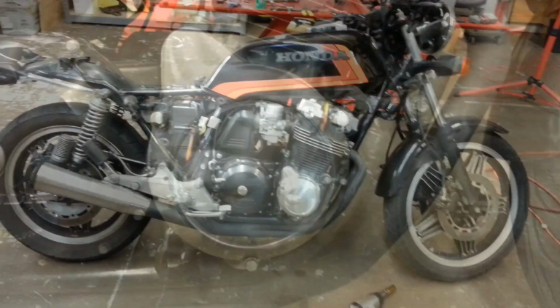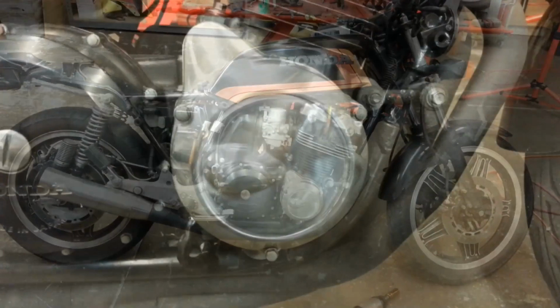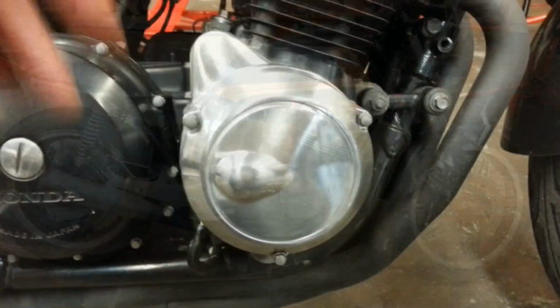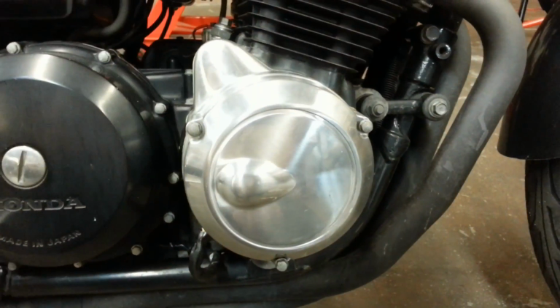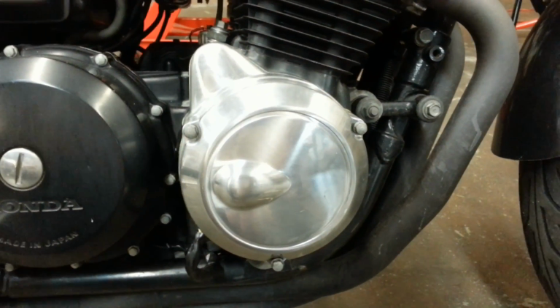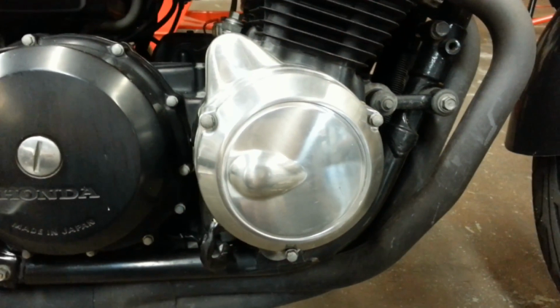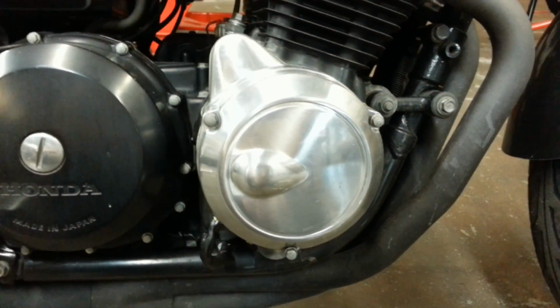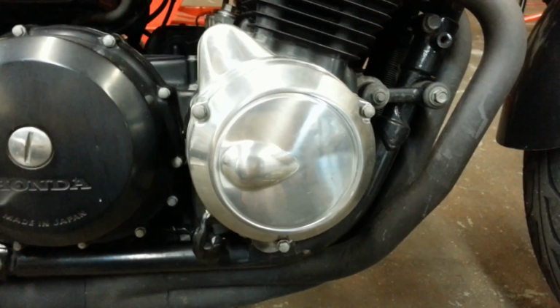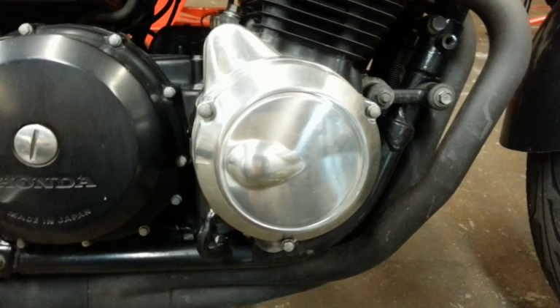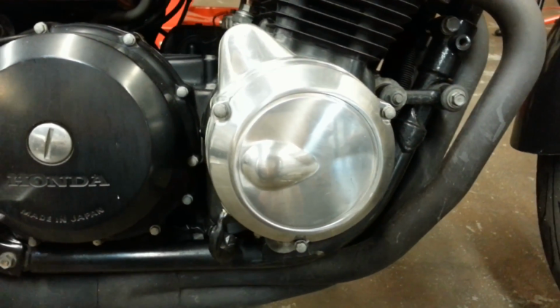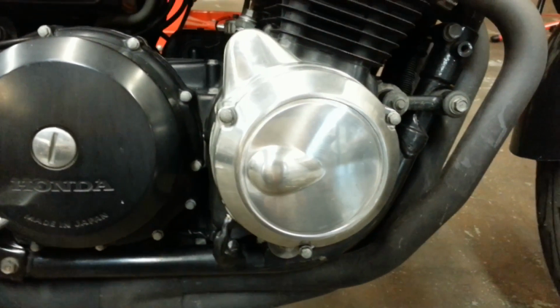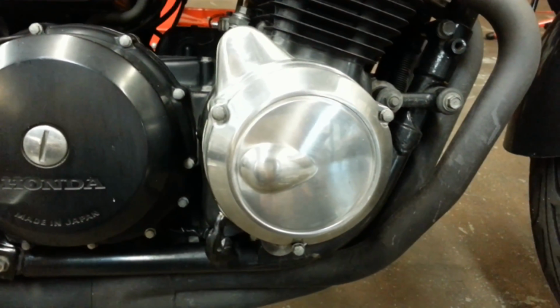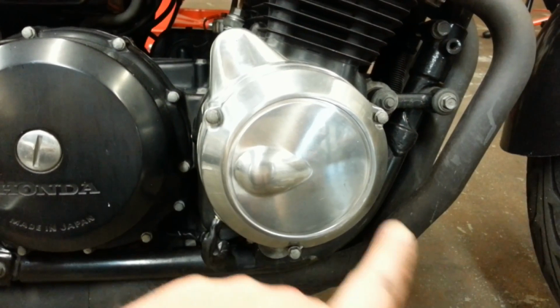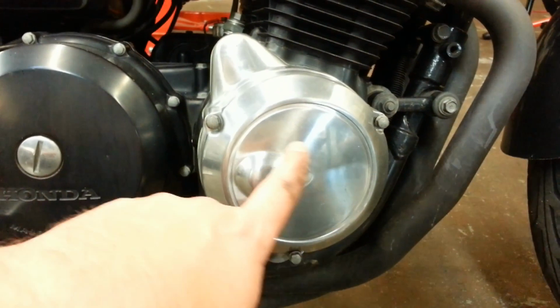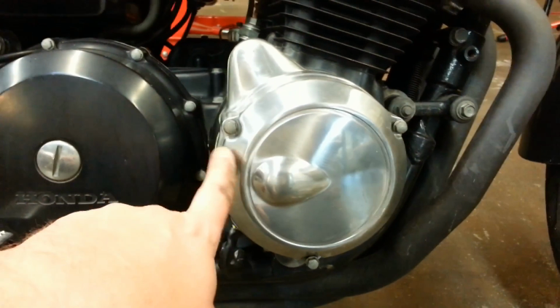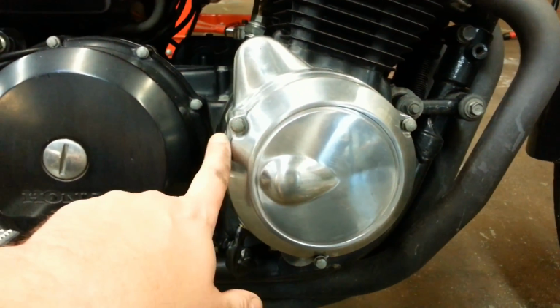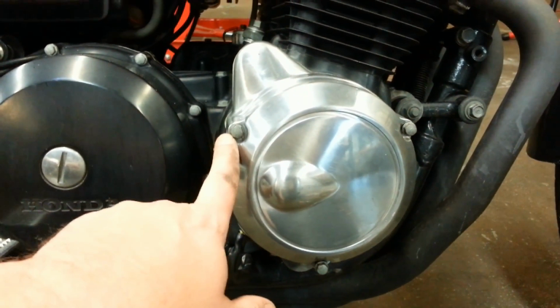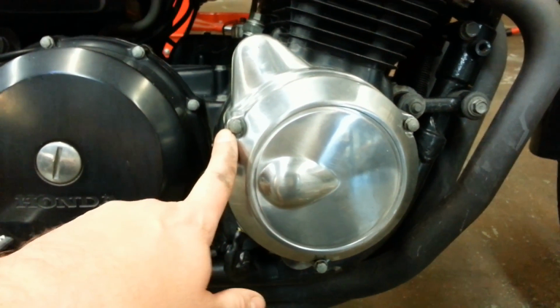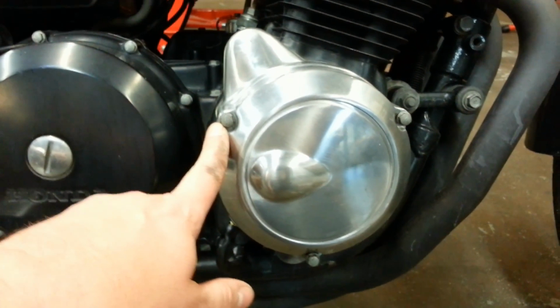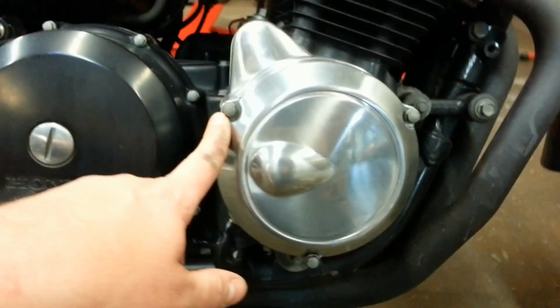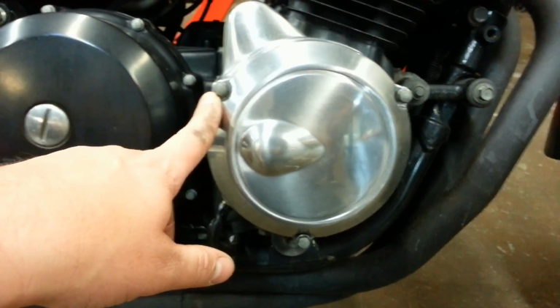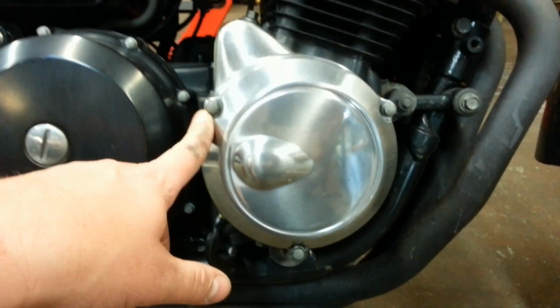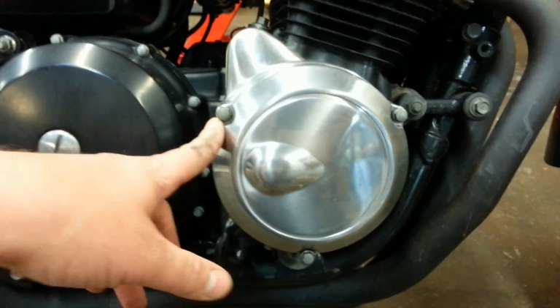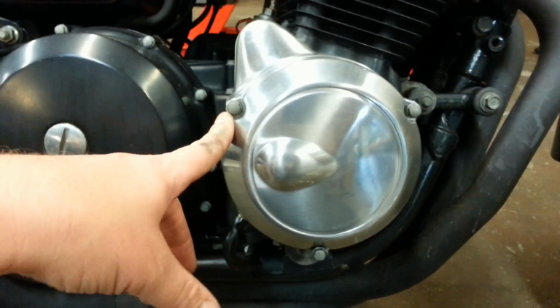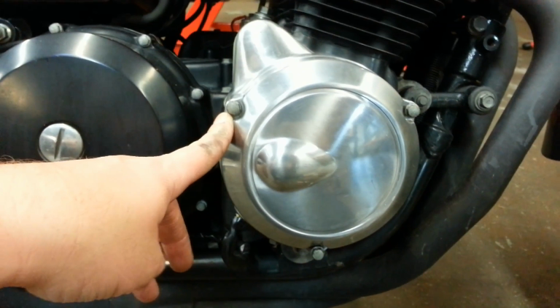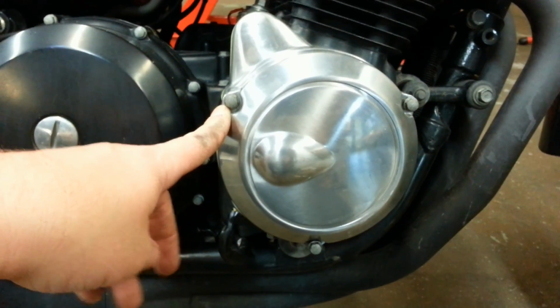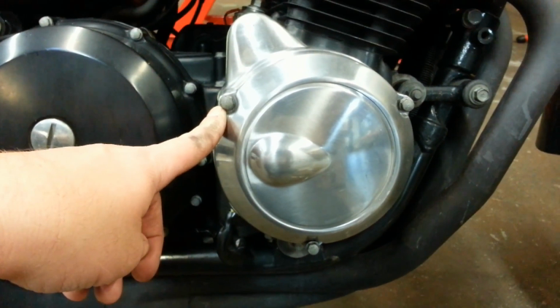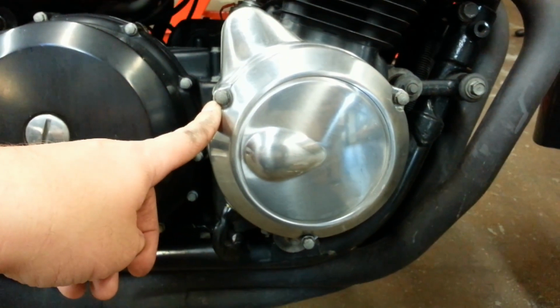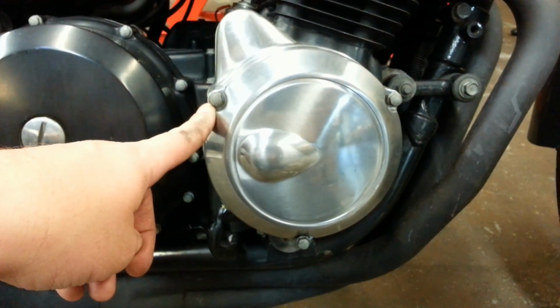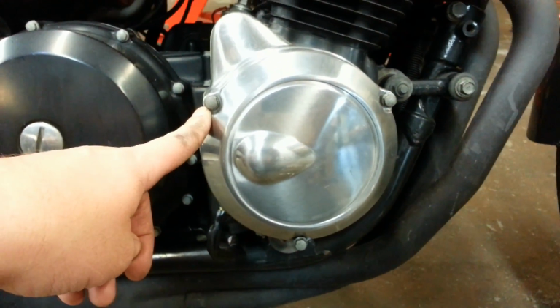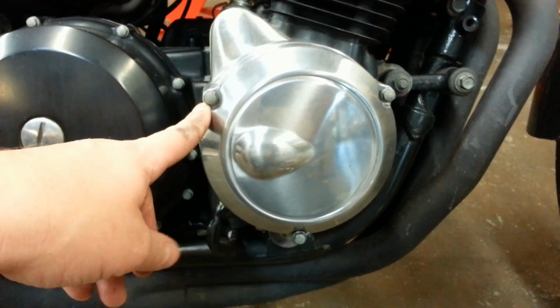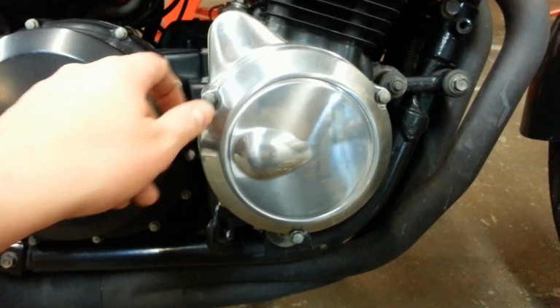The rotor is under the generator cover on the right side of the motor. It's held on with three 8mm bolts. It's a dry cover, so you don't need to drain the oil or anything. We're going to go ahead and start by removing those.